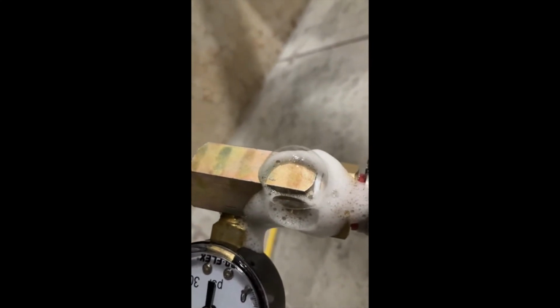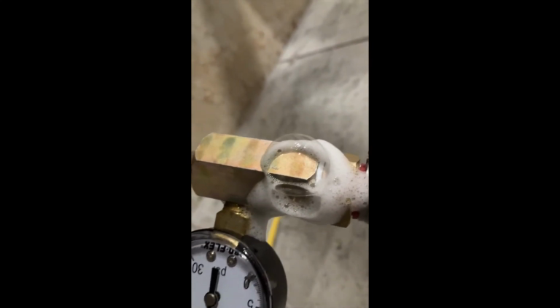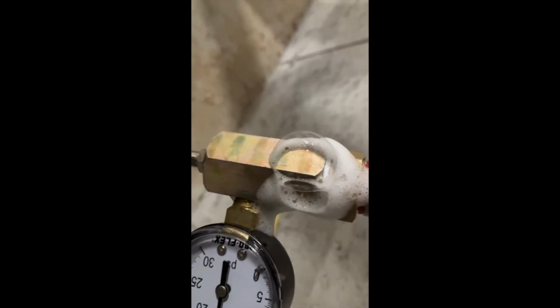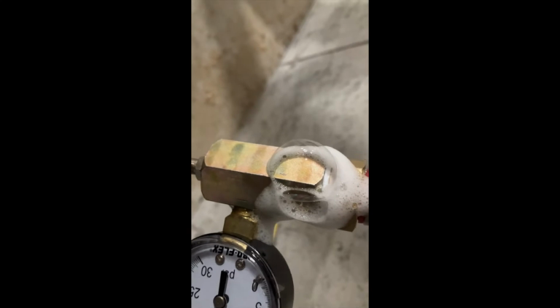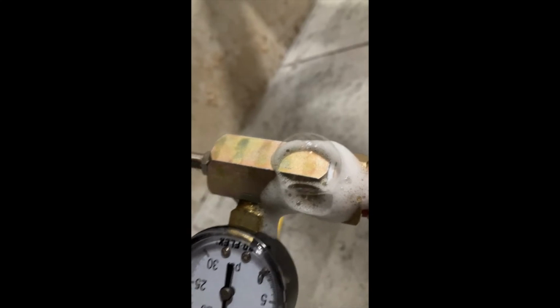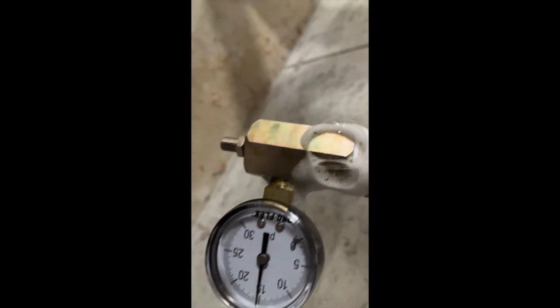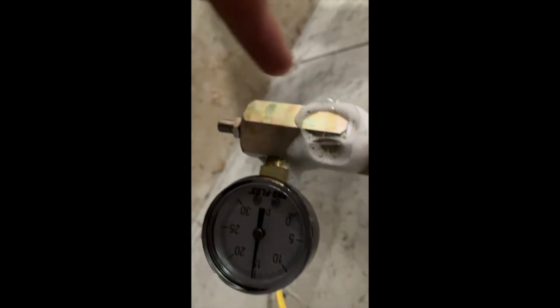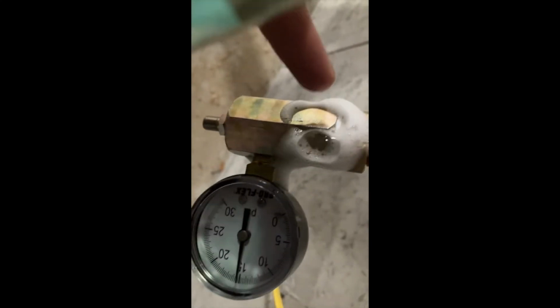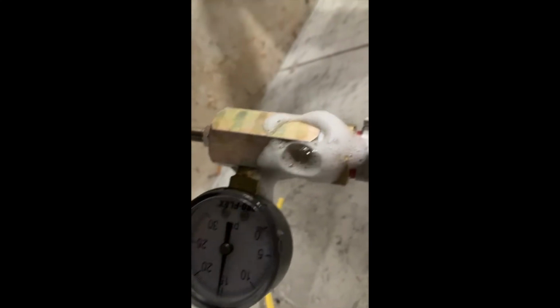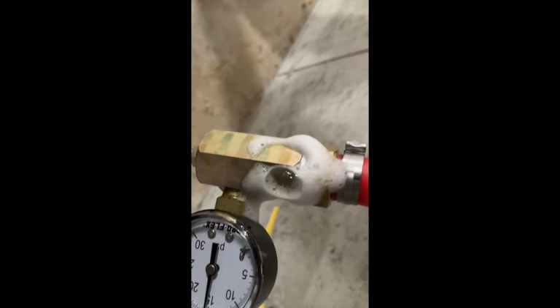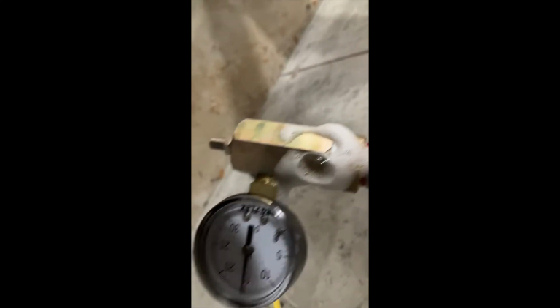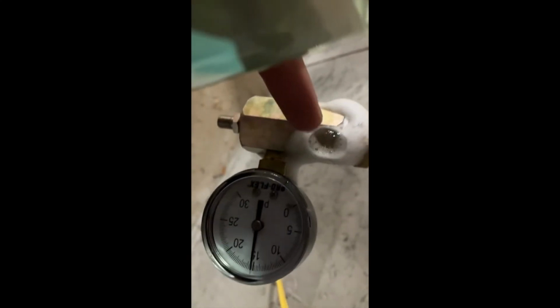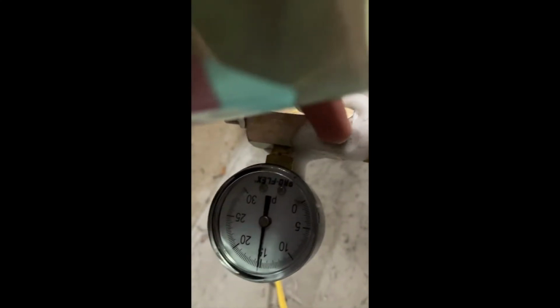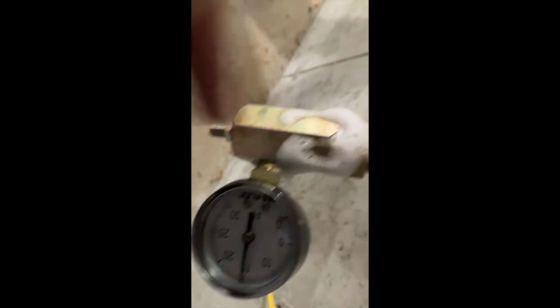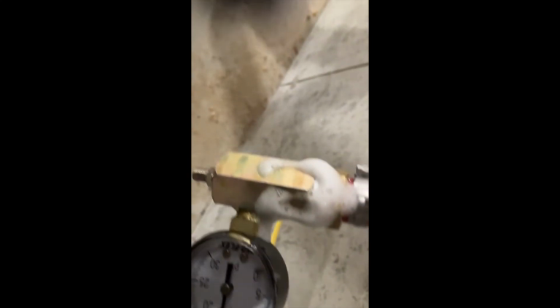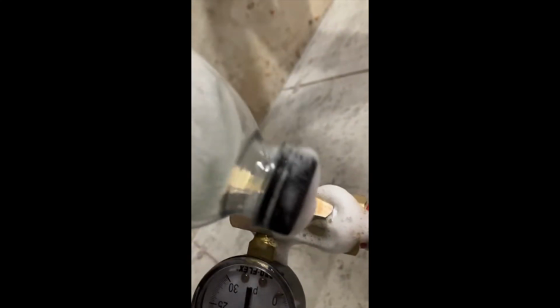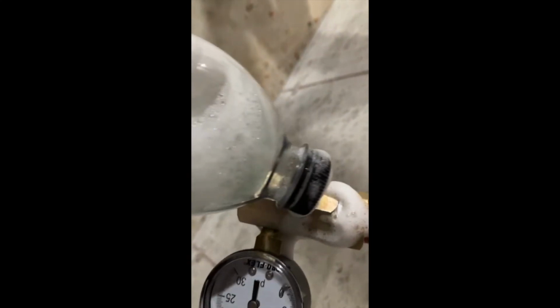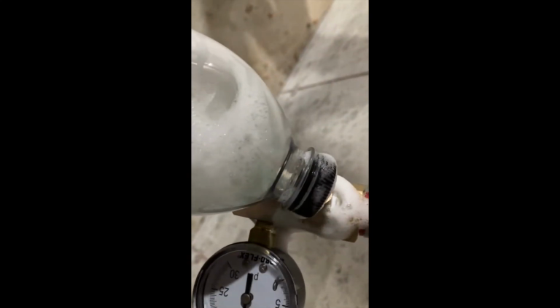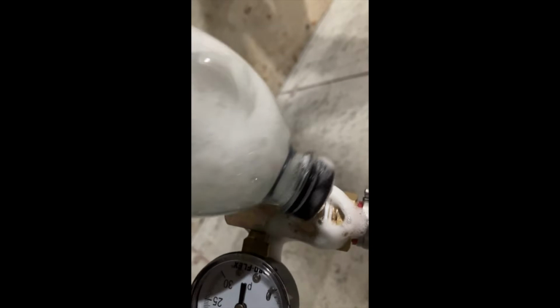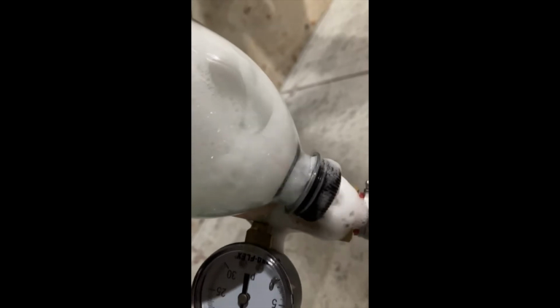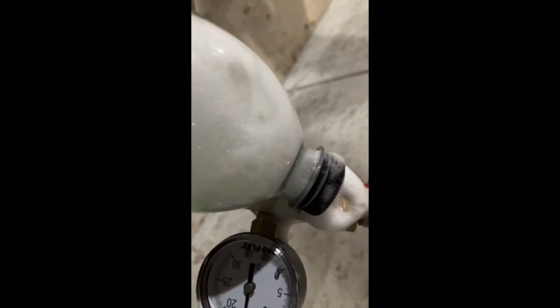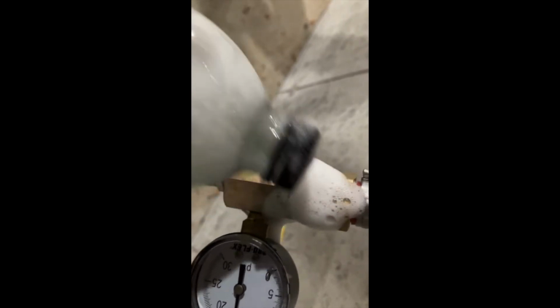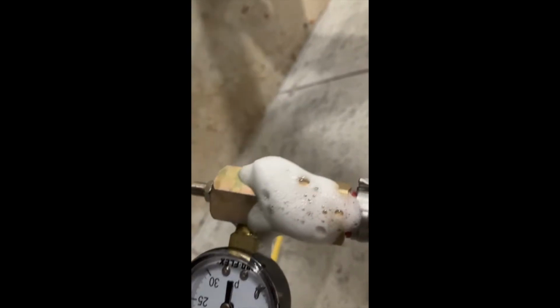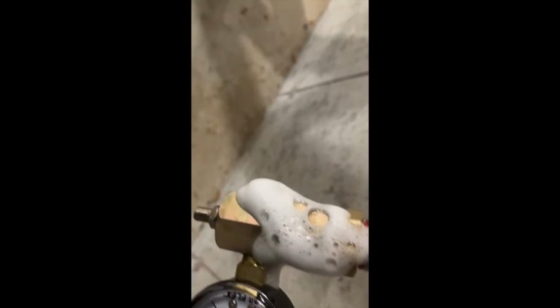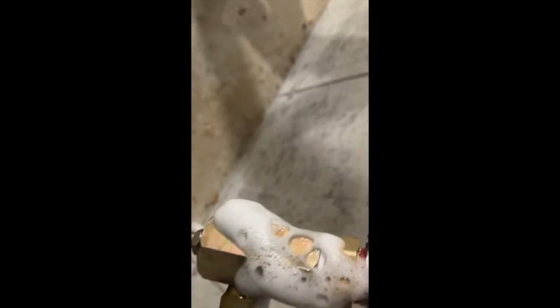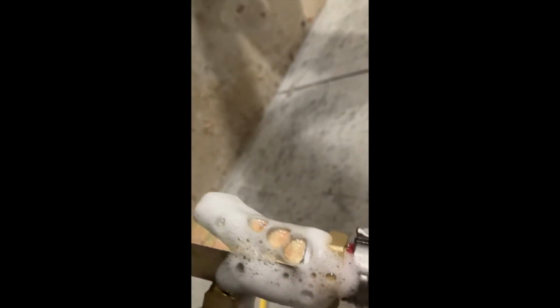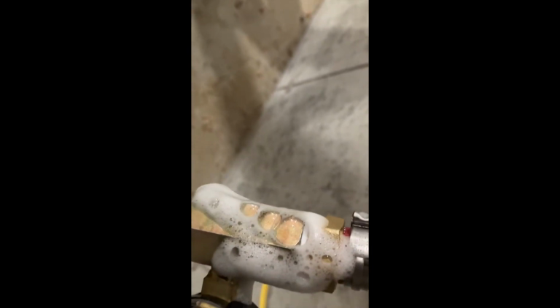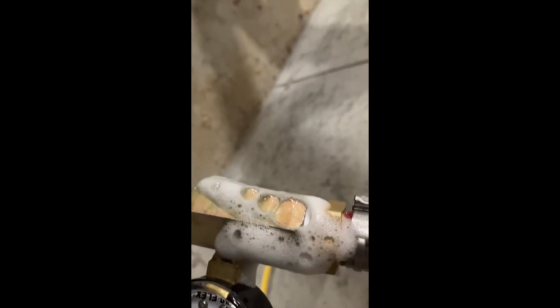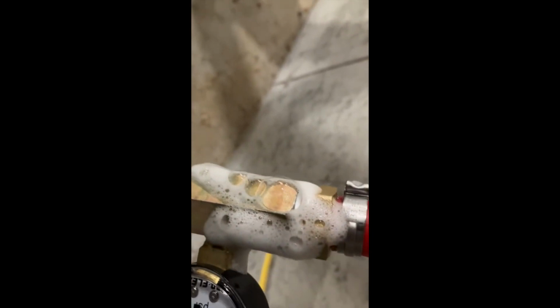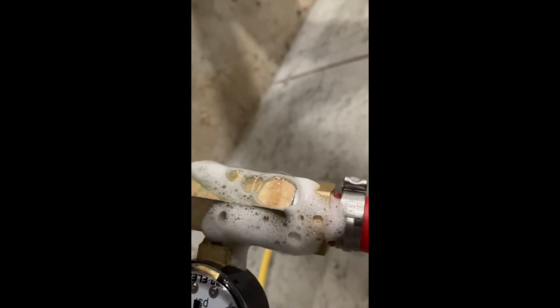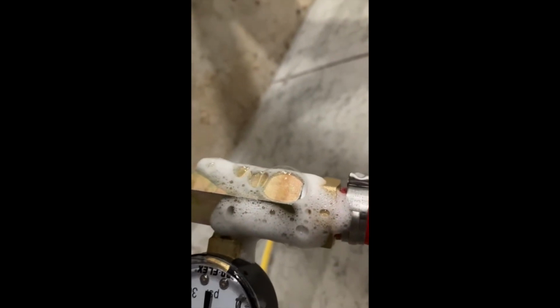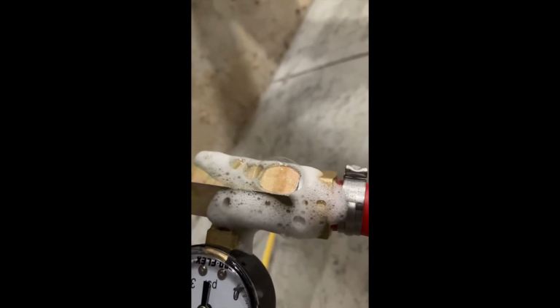See how that bubble has gotten really big? See how it's bubbling up like that? That means you've got a leak.